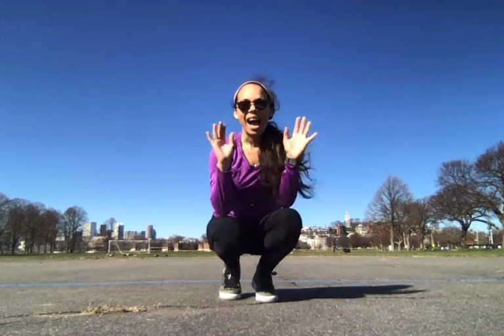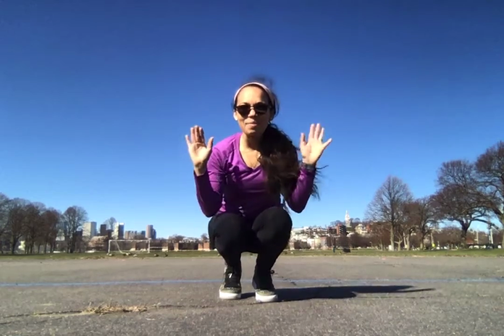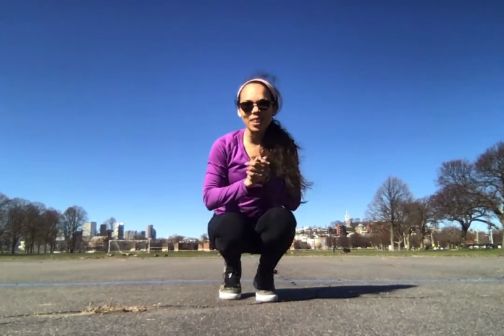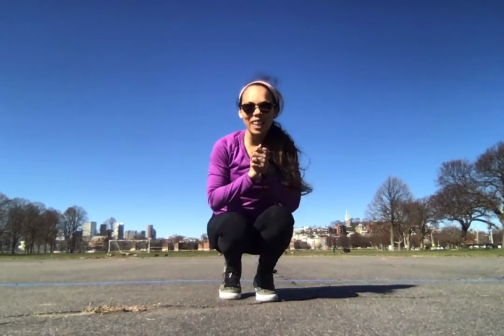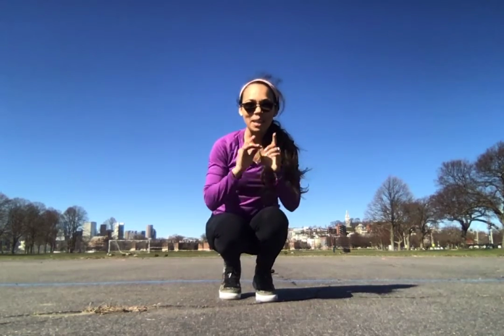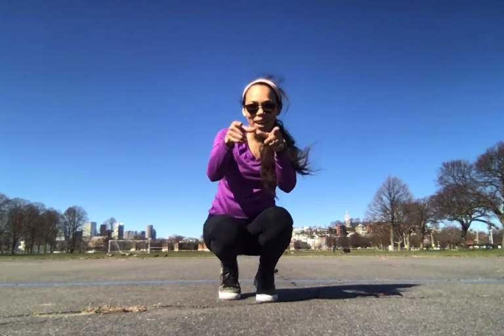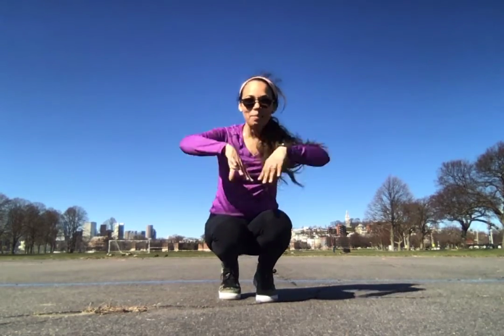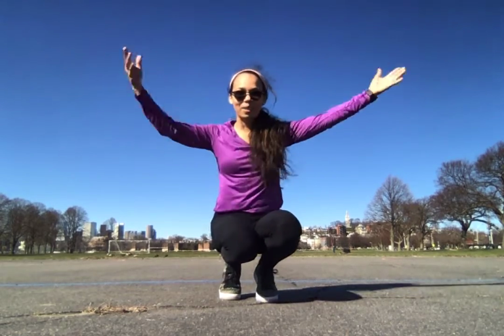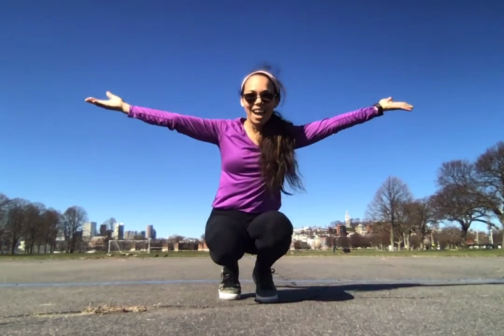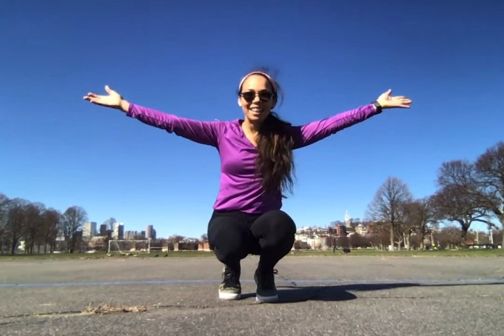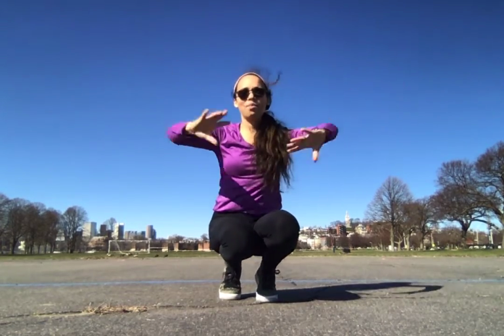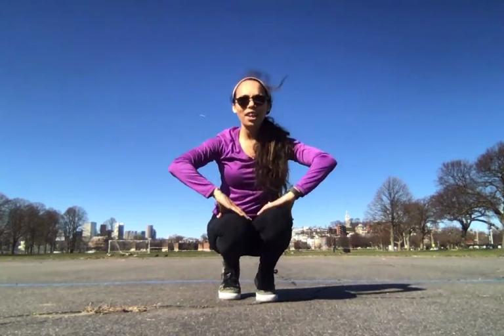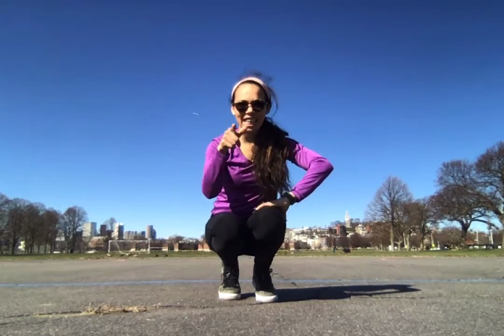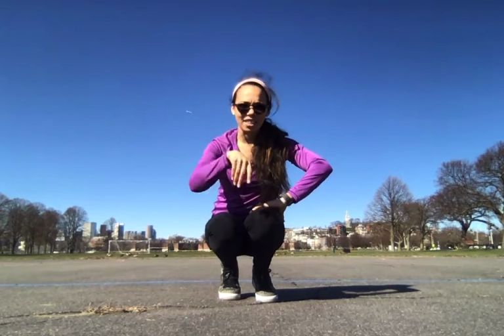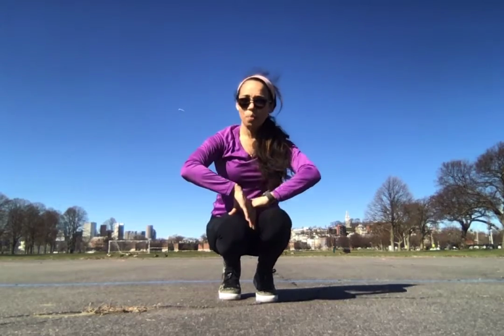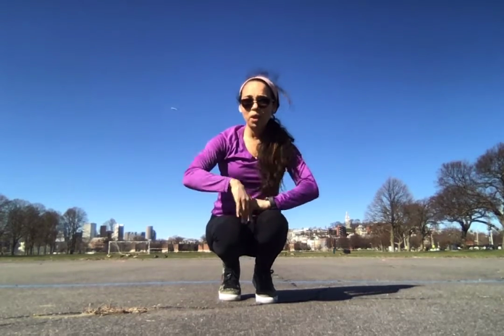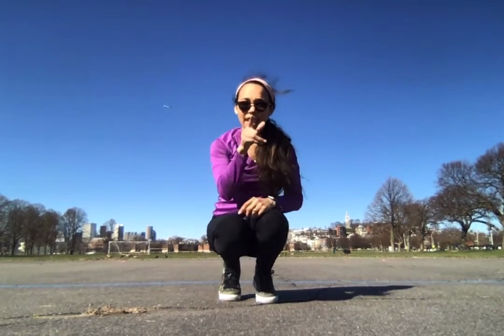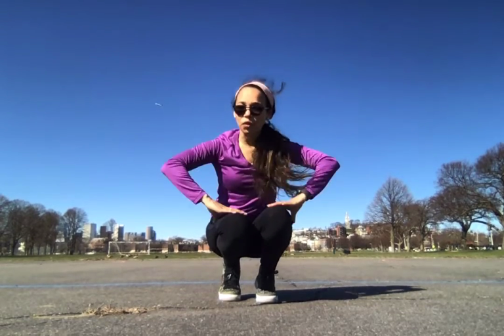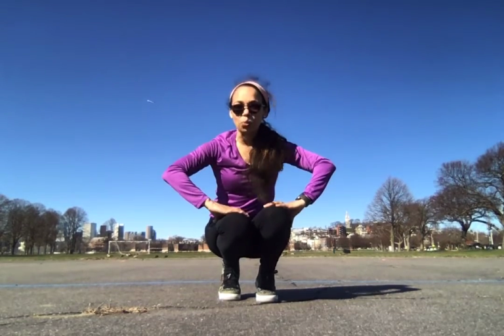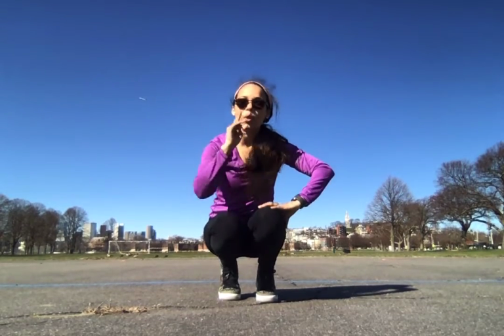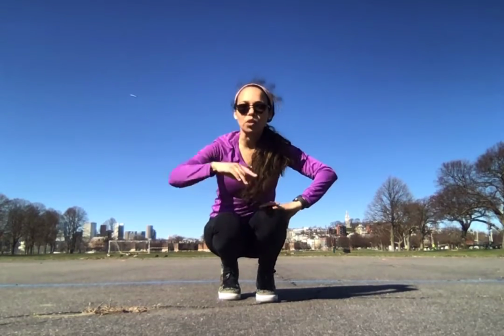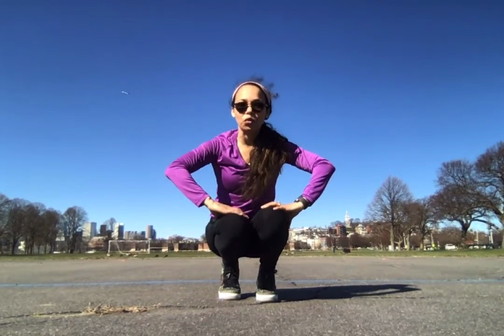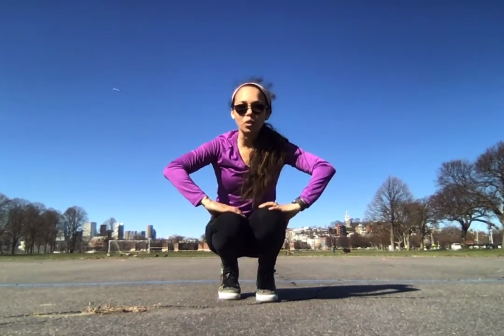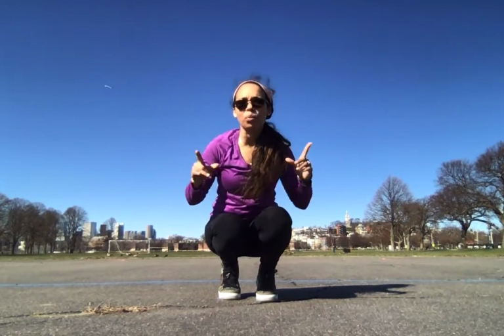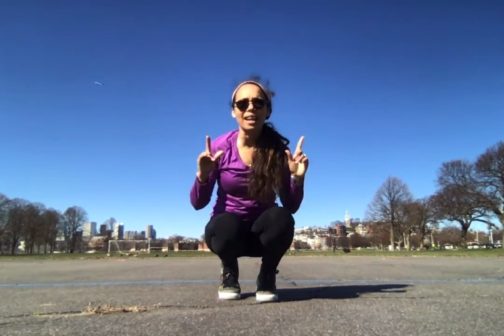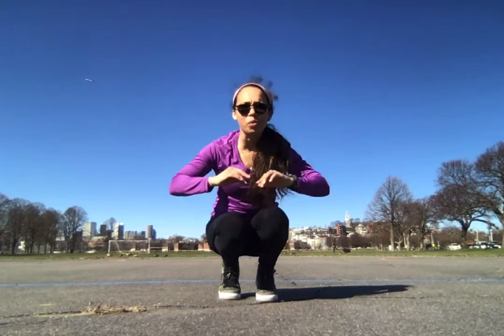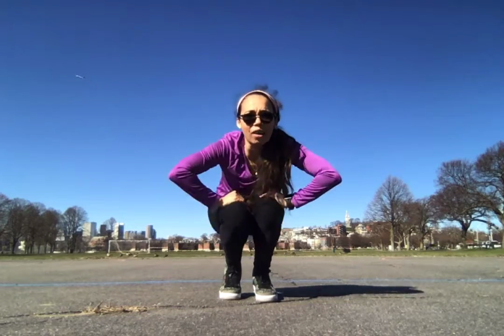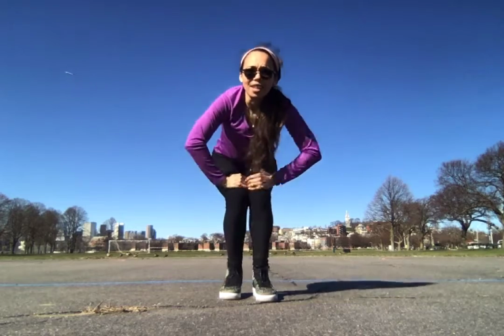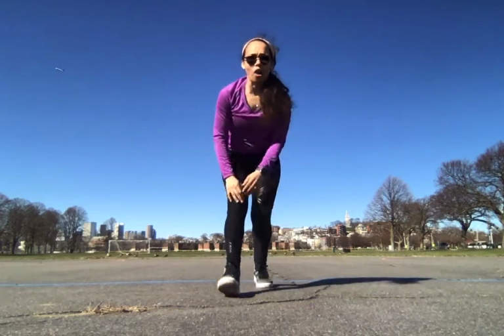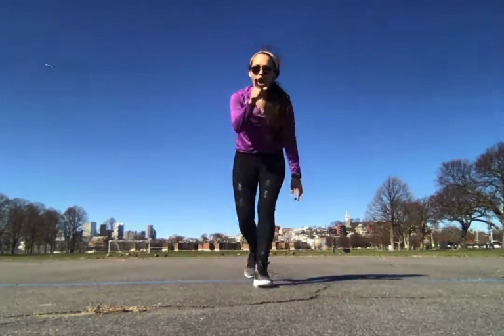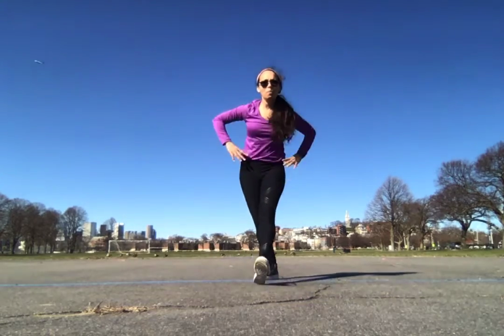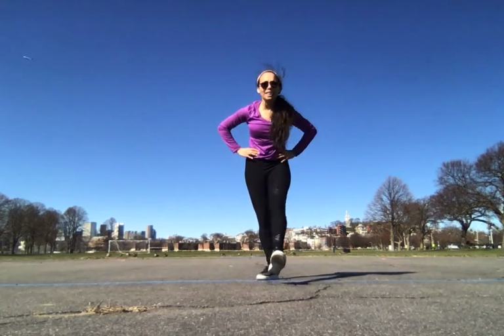Hi boys and girls clubs! Here I am outside and we are here to dance. Remember your eight counts from last week. We are going to review those and then we're going to add eight more counts. I hope you've been practicing.